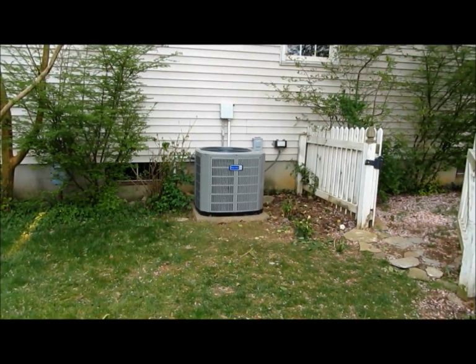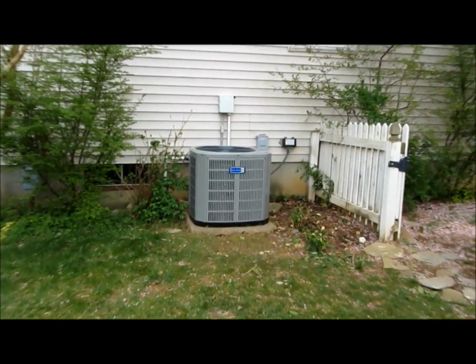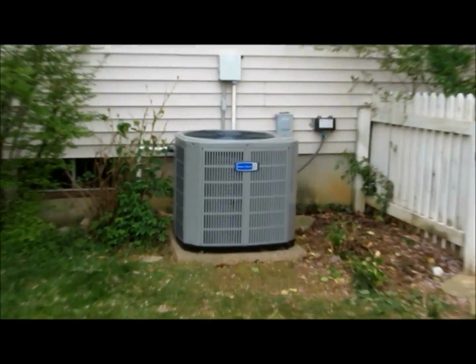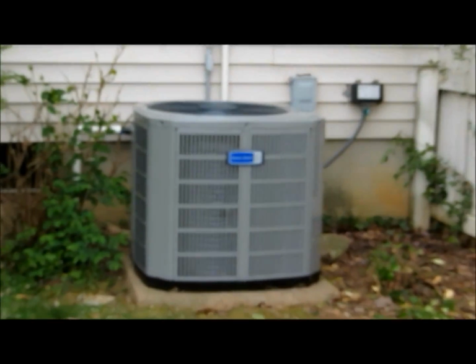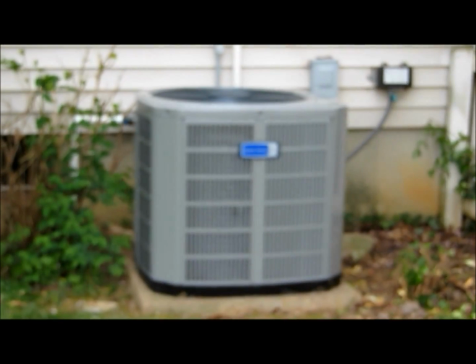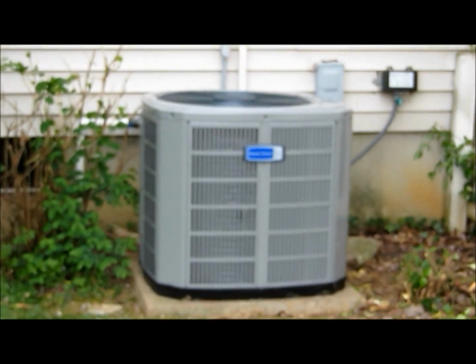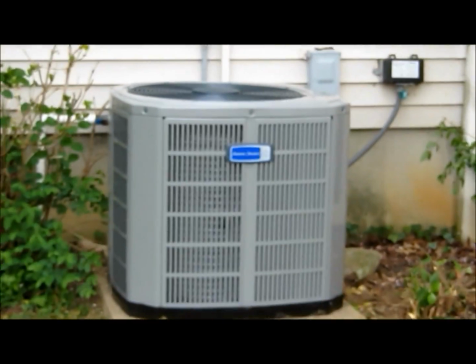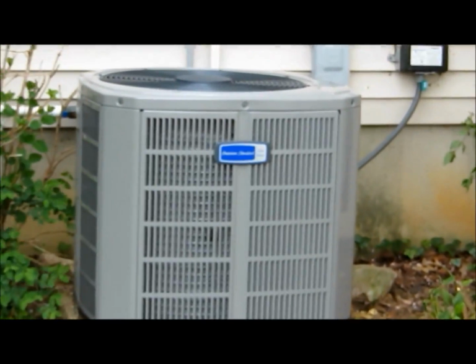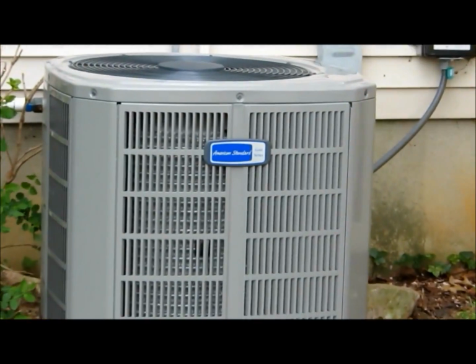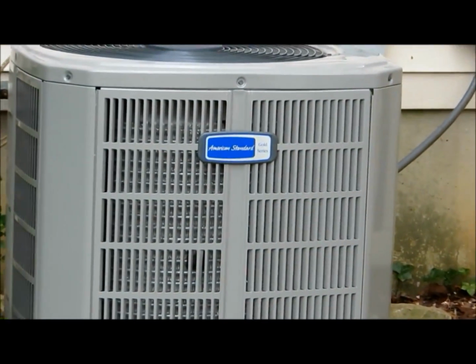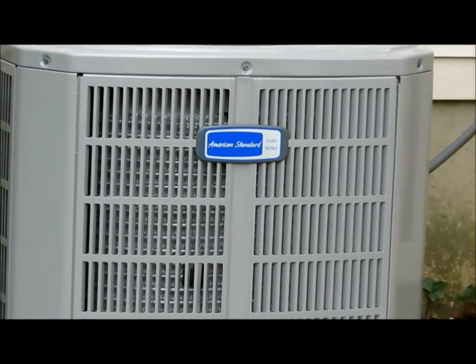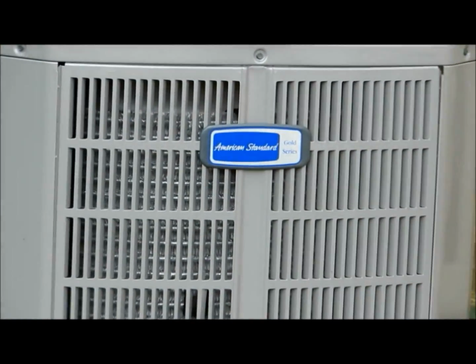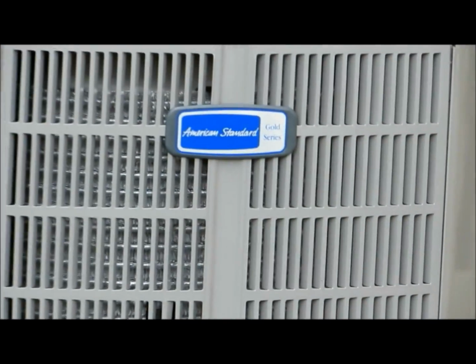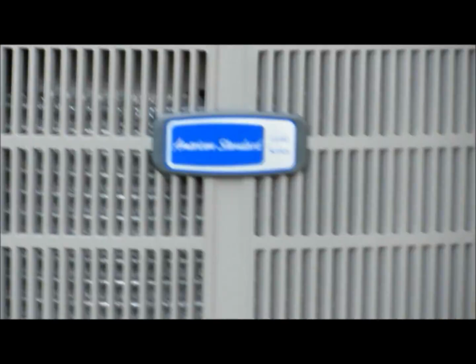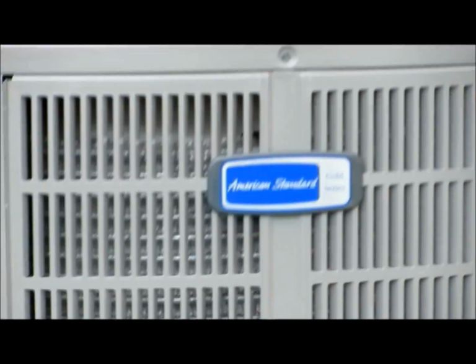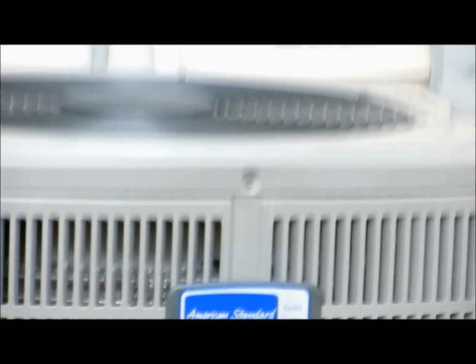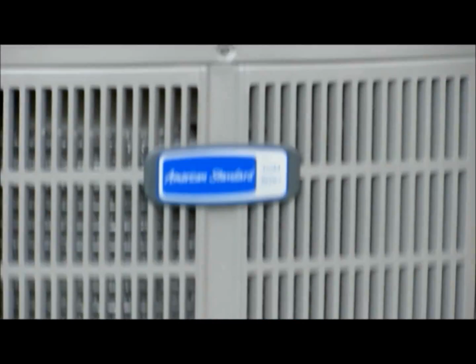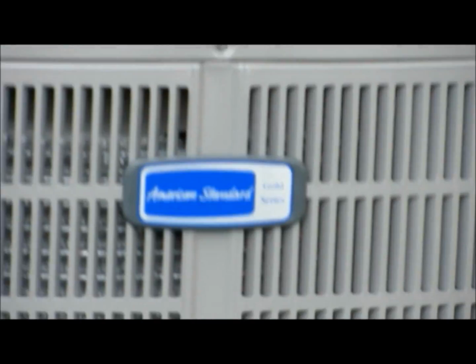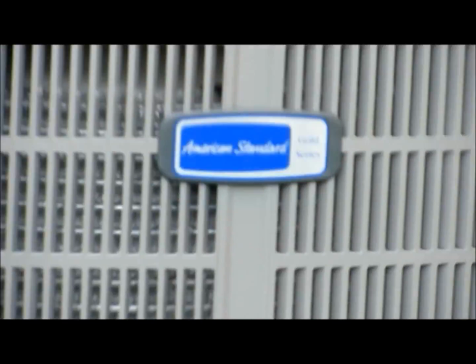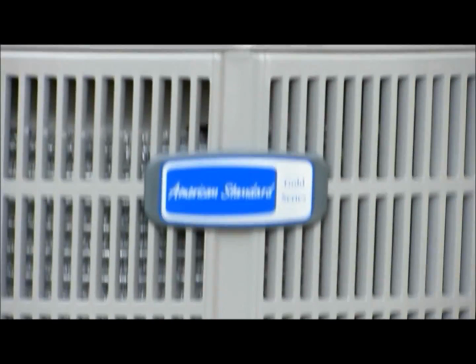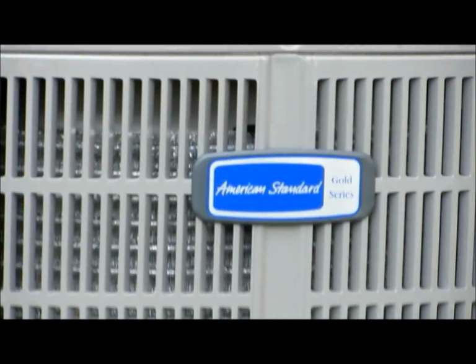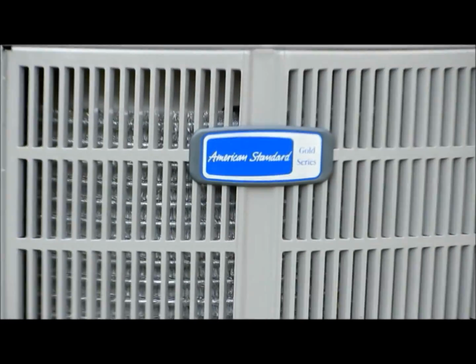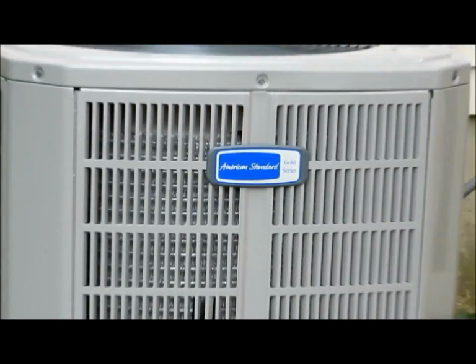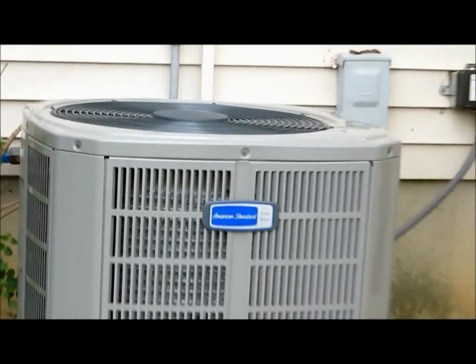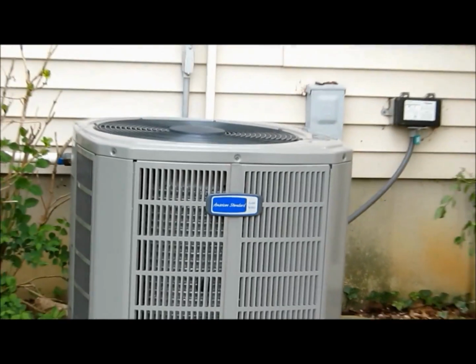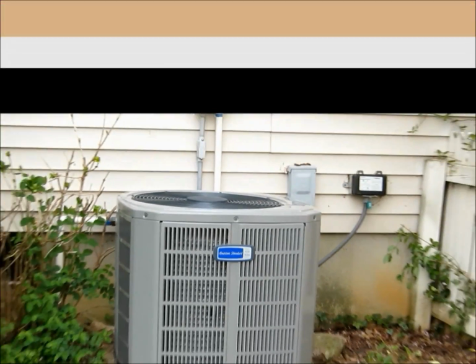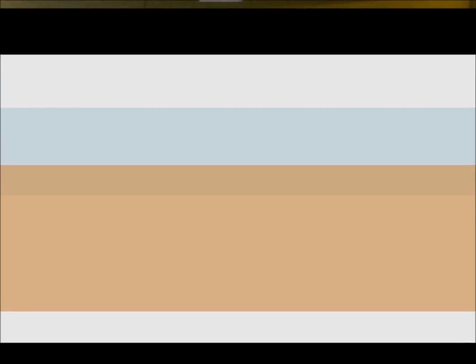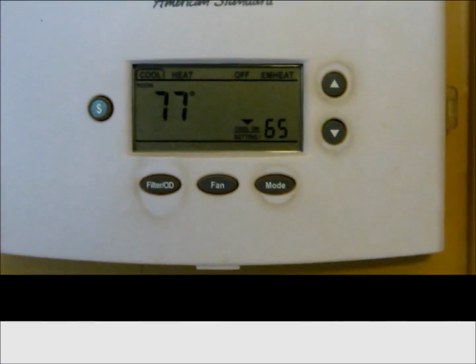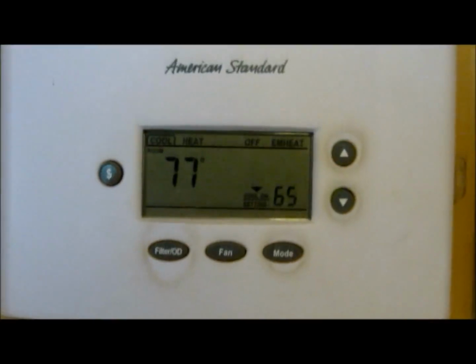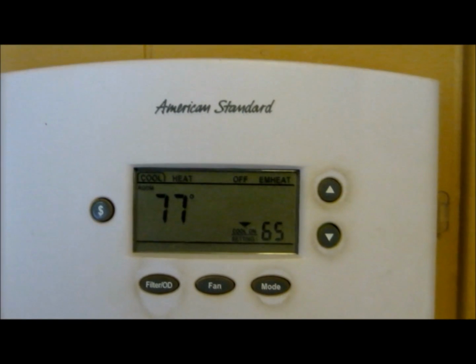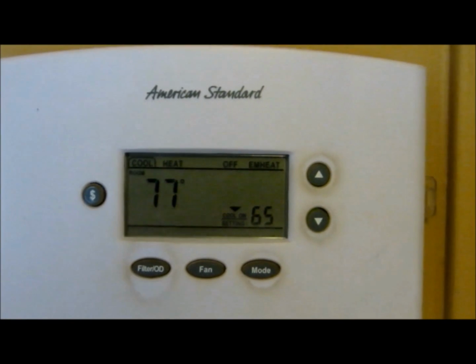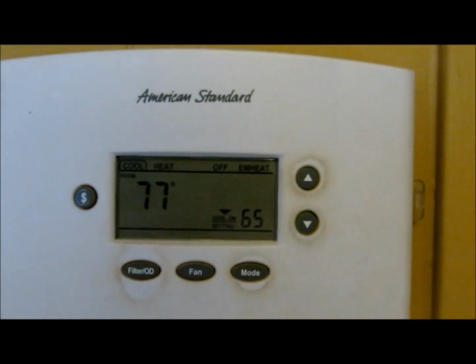We're going to button it up and hit on it. I reckon we're done for the day. There's that American Standard Gold Series. I appreciate y'all watching. I guess a heating and air man's job is never done.